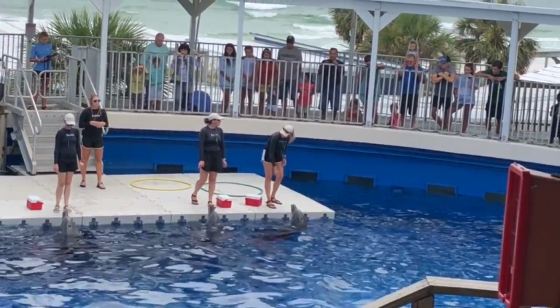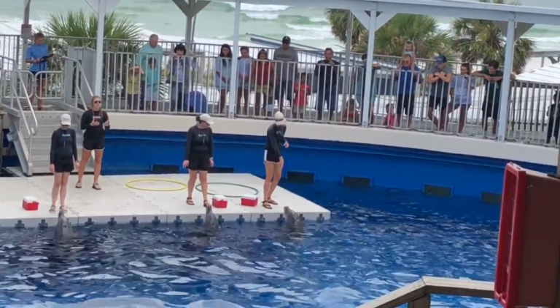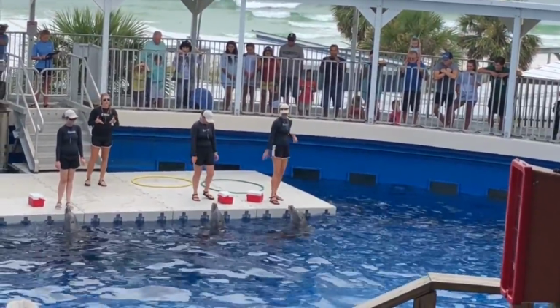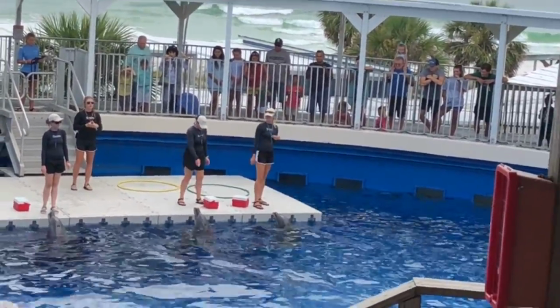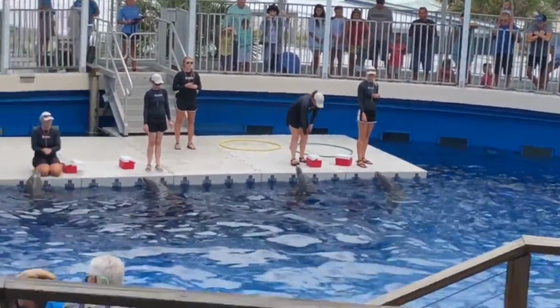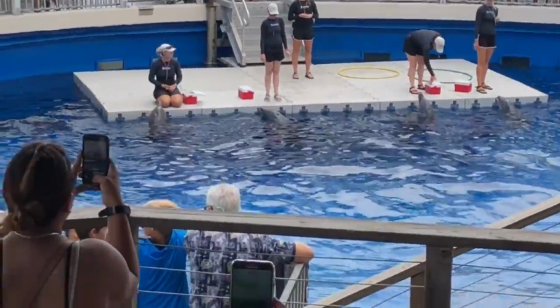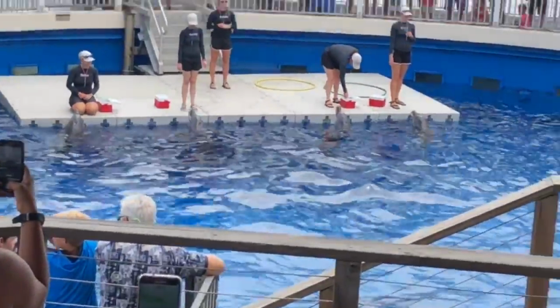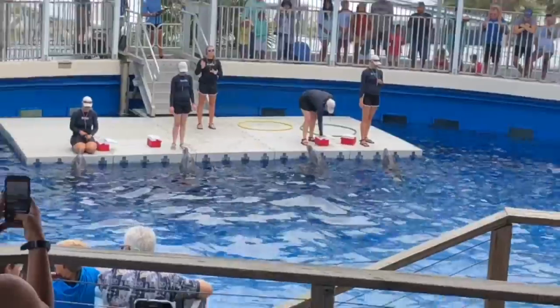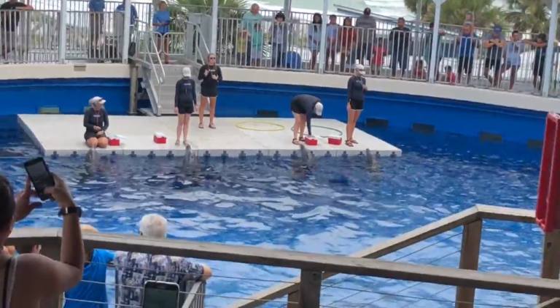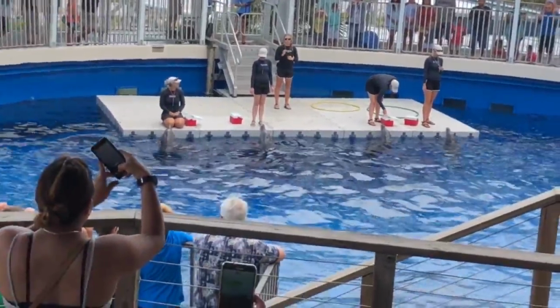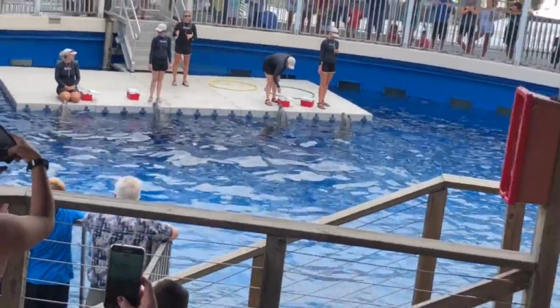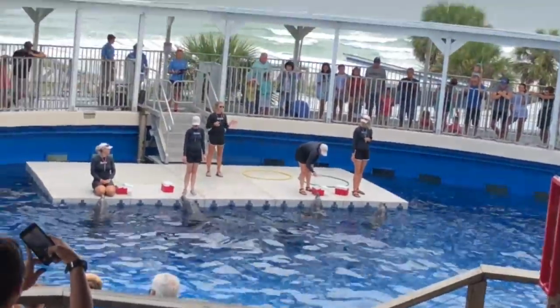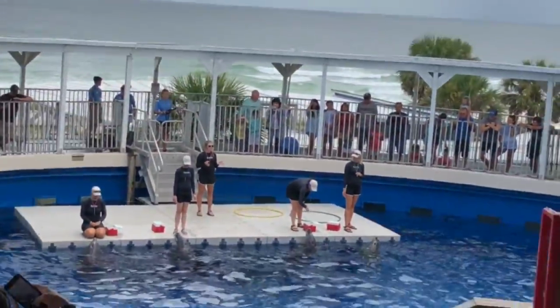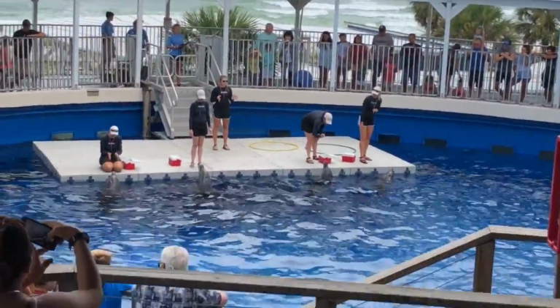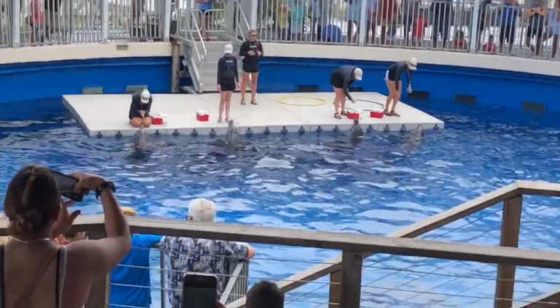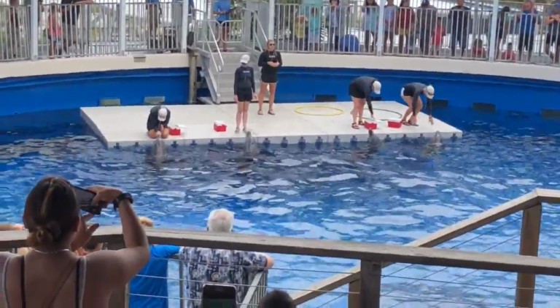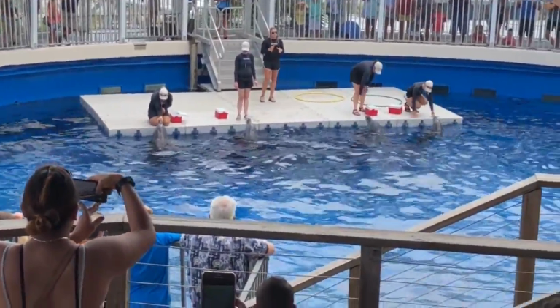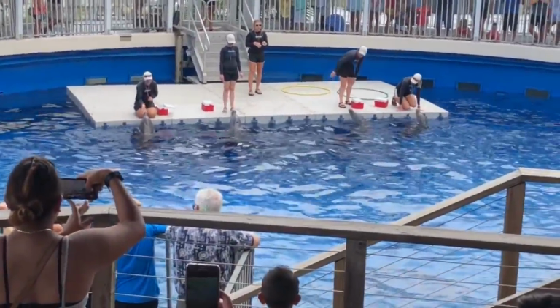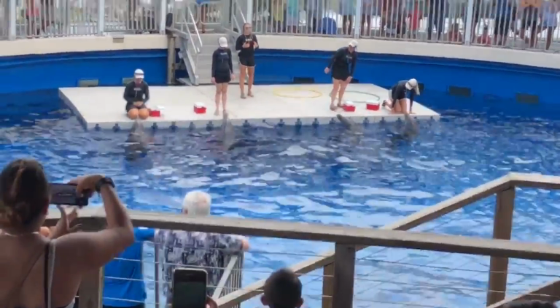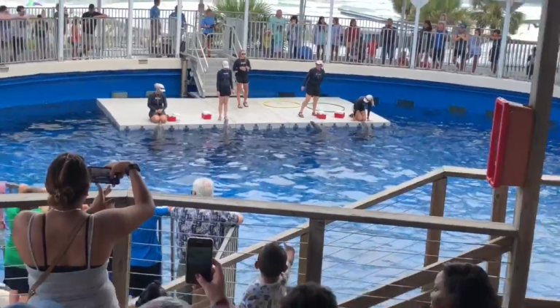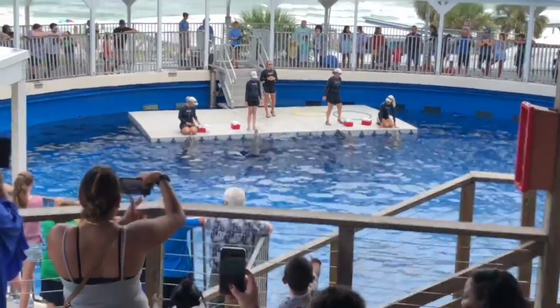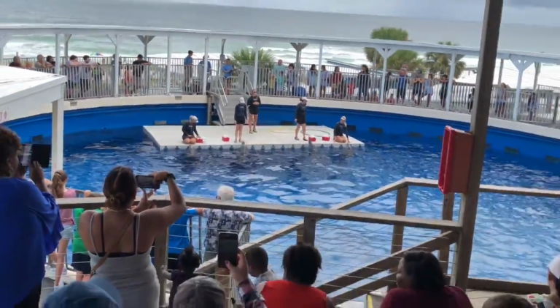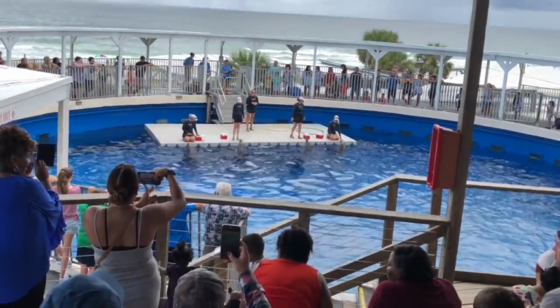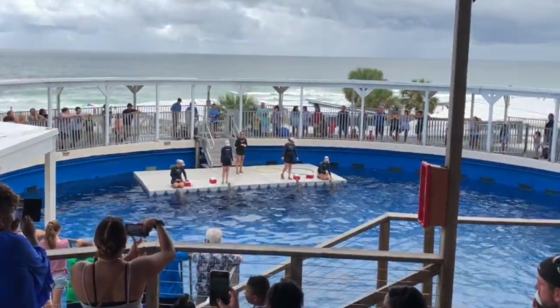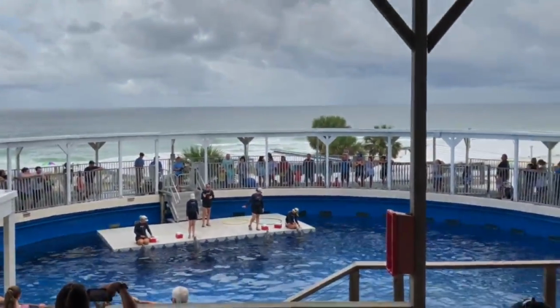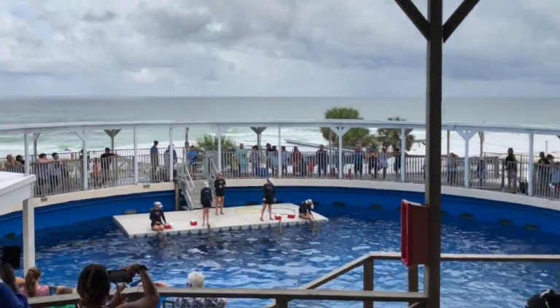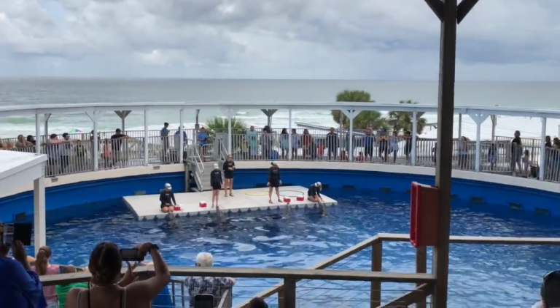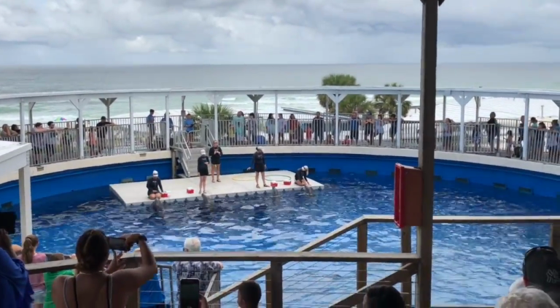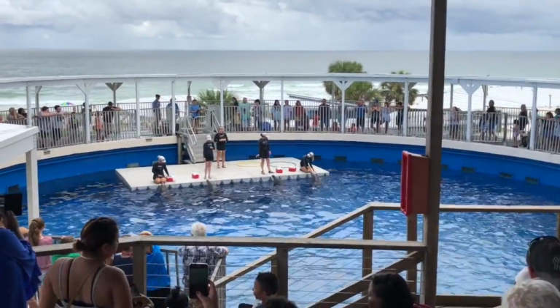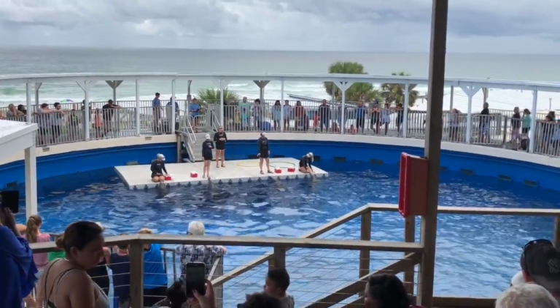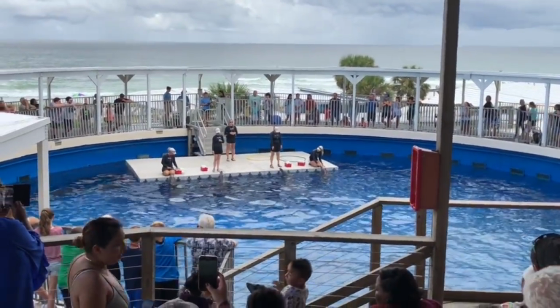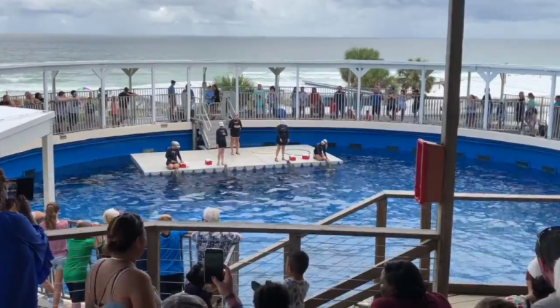Something very cool about a dolphin's dorsal fin is that it is completely unique to each individual animal. We encourage you throughout the rest of your stay here at the Gulfarium to see if you can tell our dolphins apart by just that dorsal fin alone.